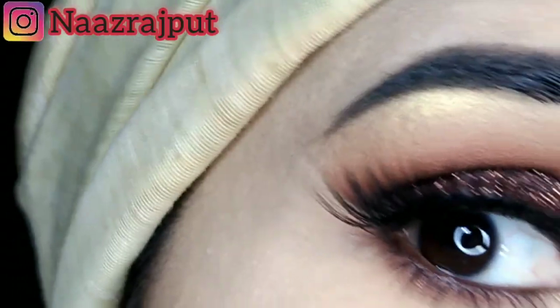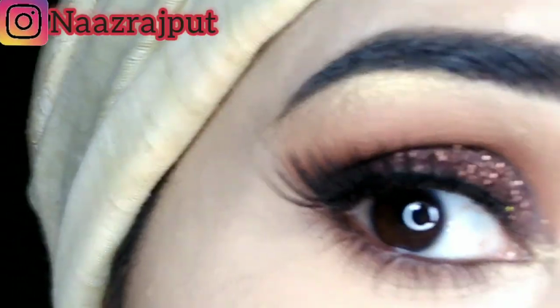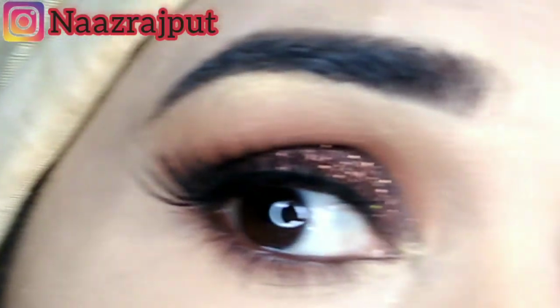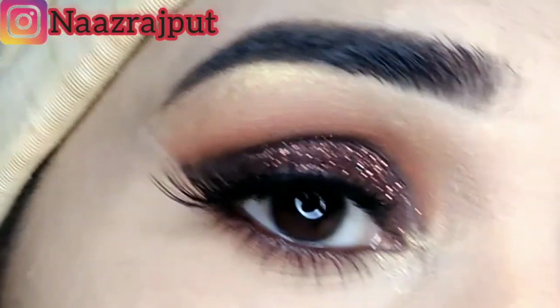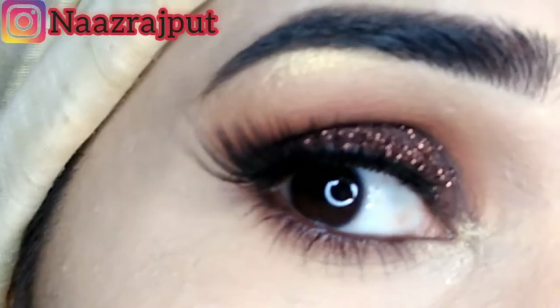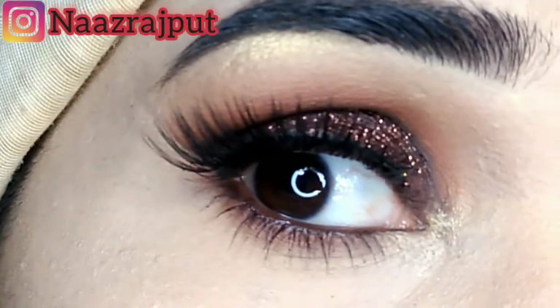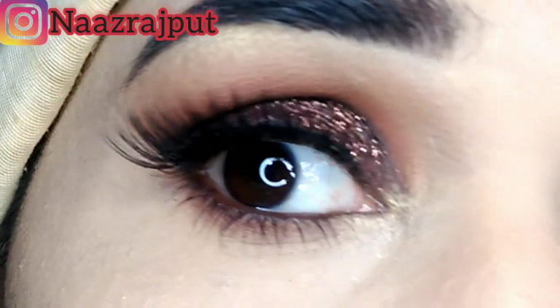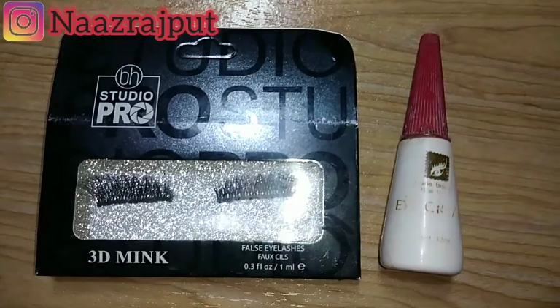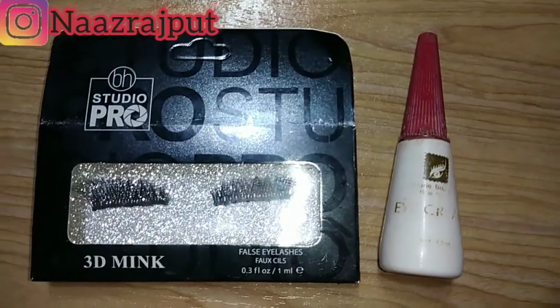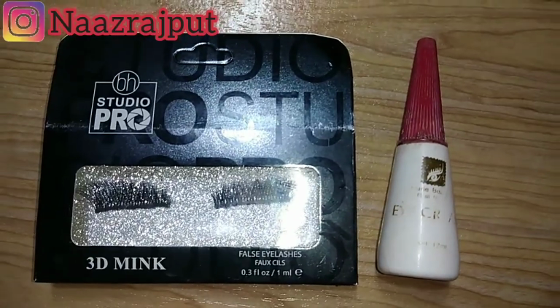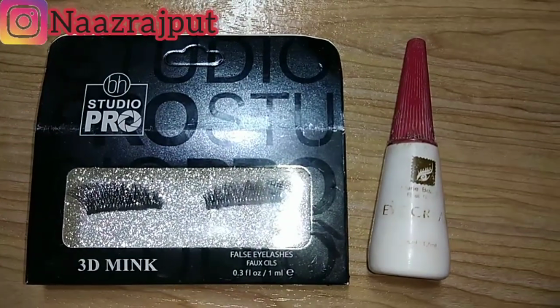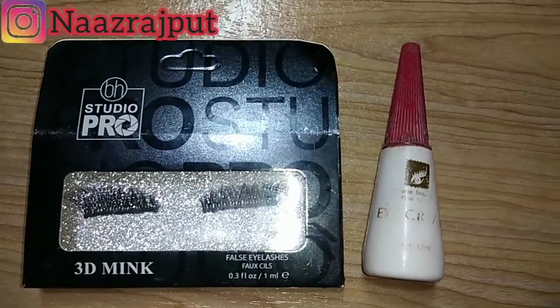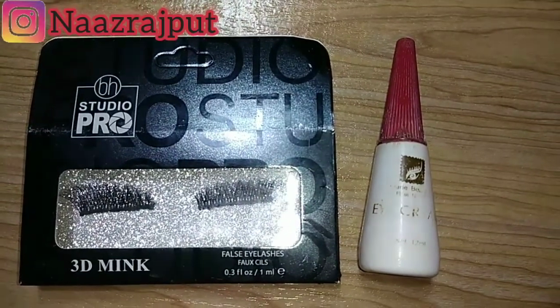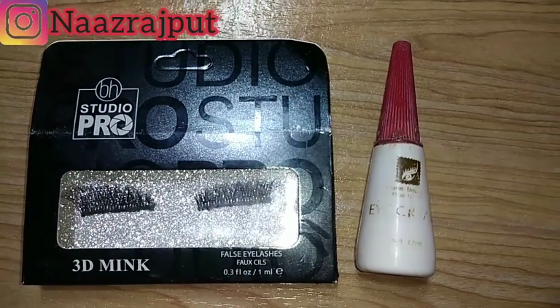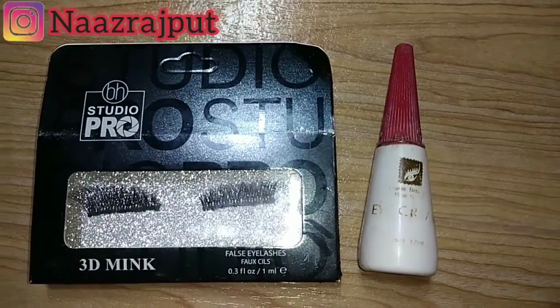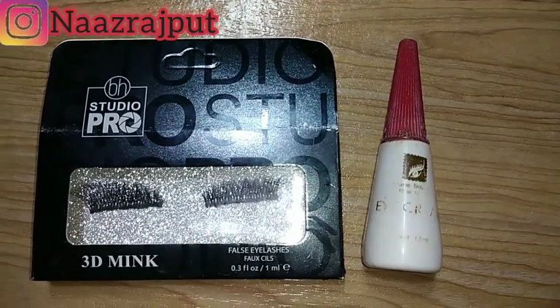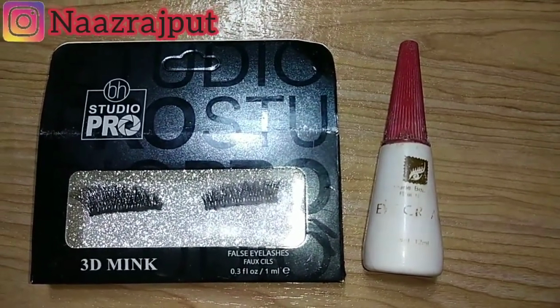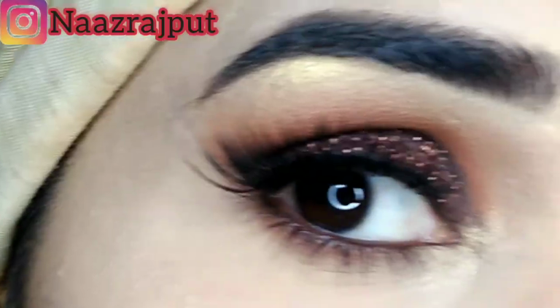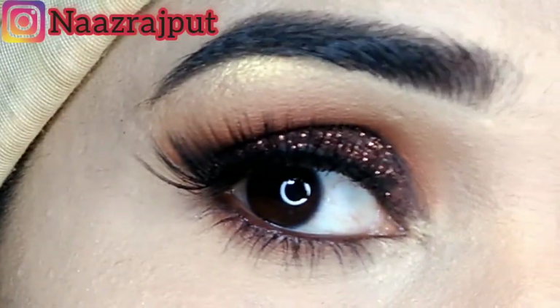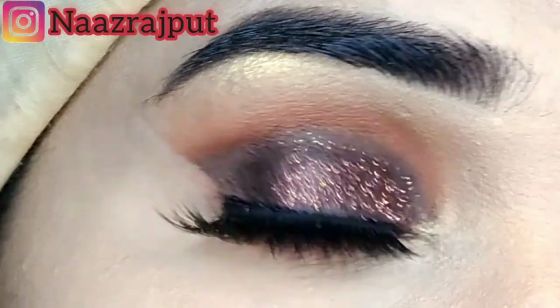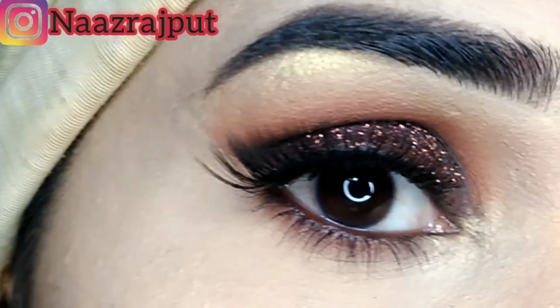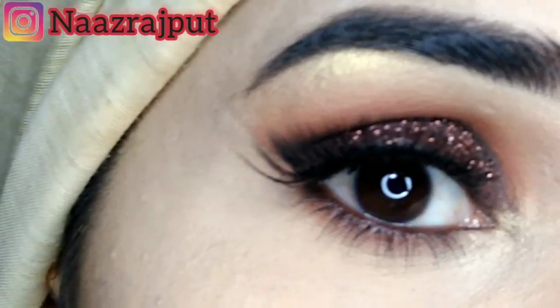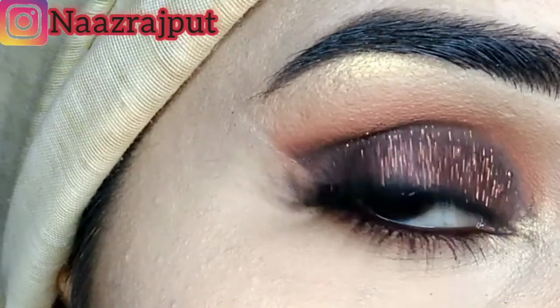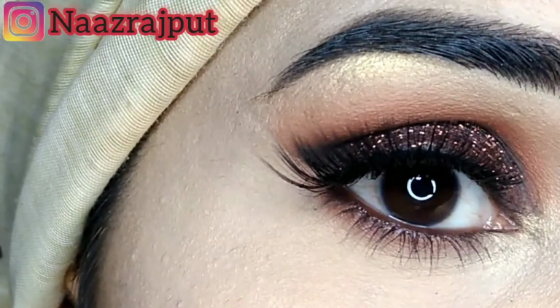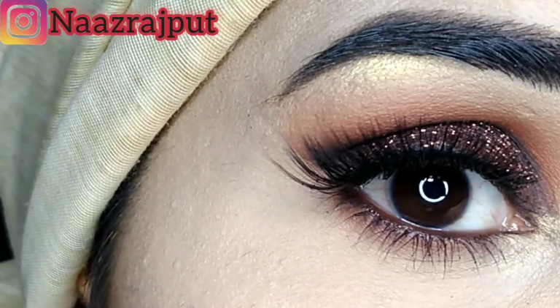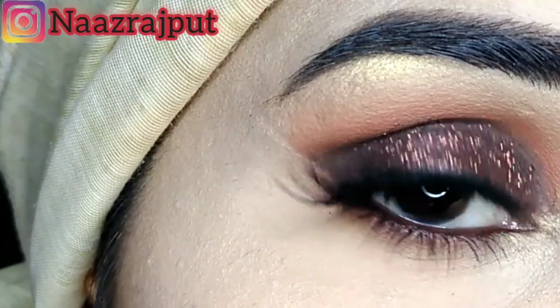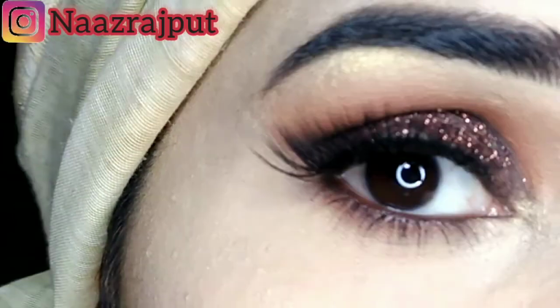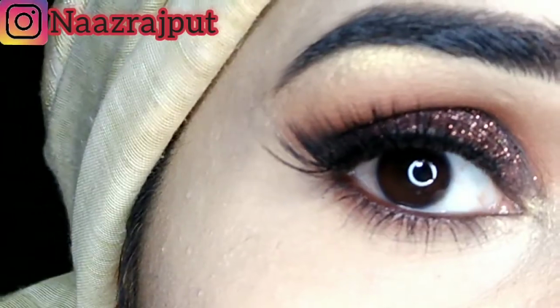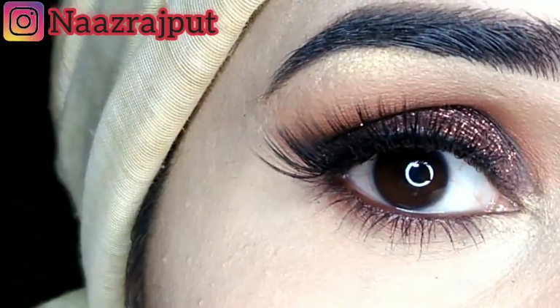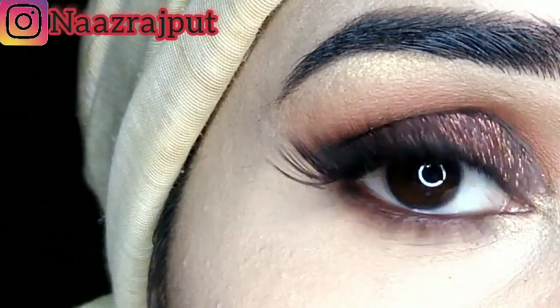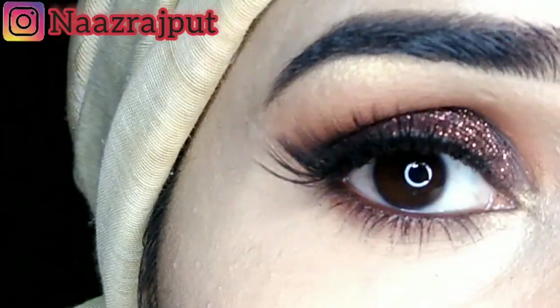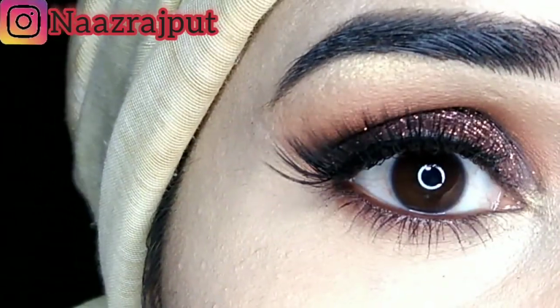I applied the eyelashes for my beauty and I applied the 3D eyelashes from B.H. Studio Pro. I applied the eyelashes on our eye. We didn't apply eyeliner in this eye.